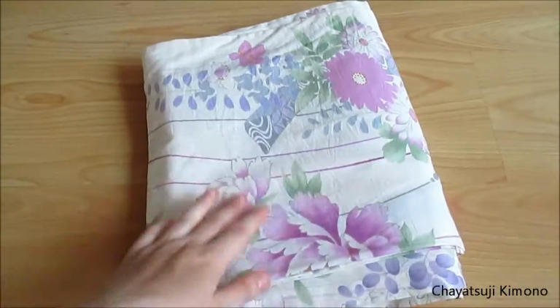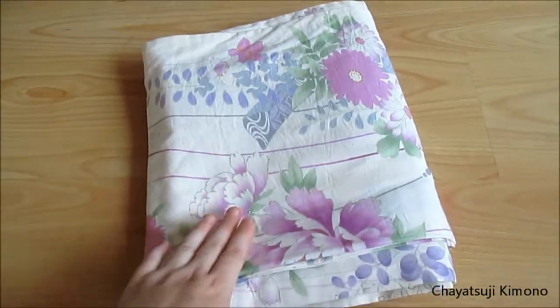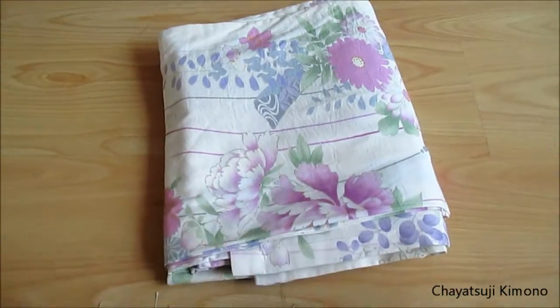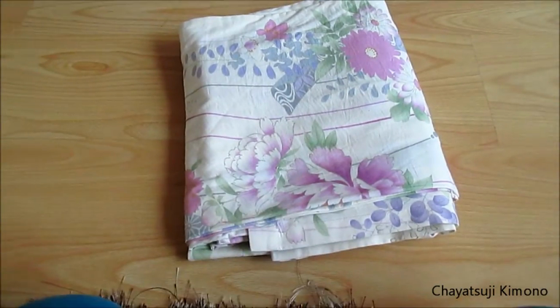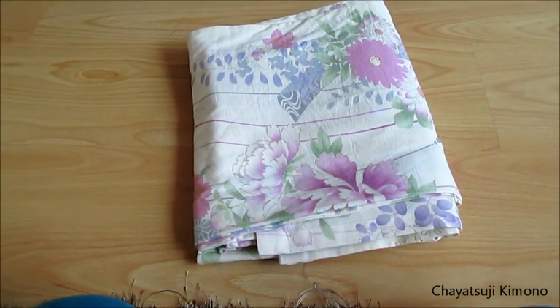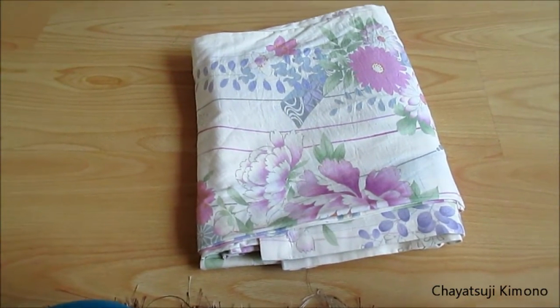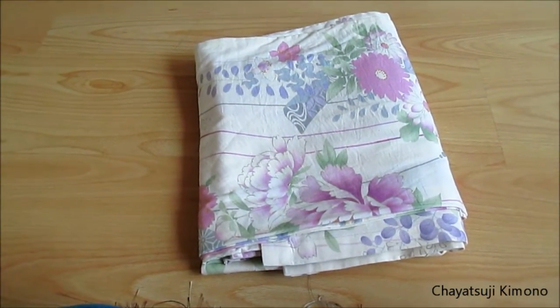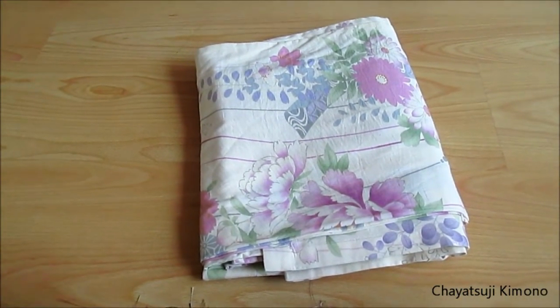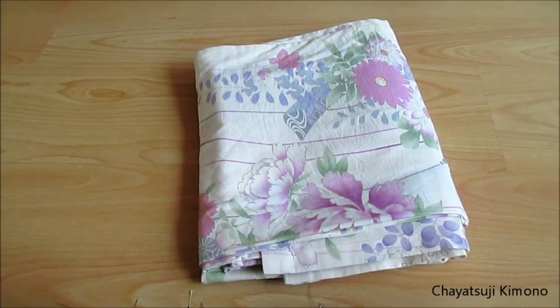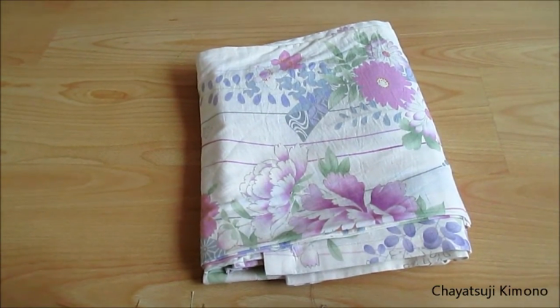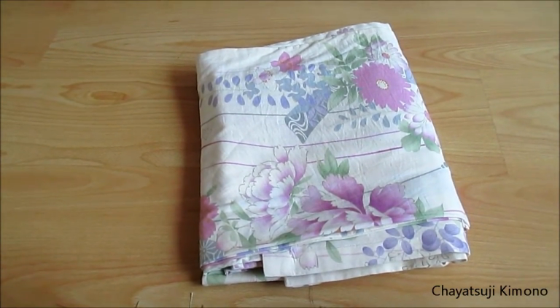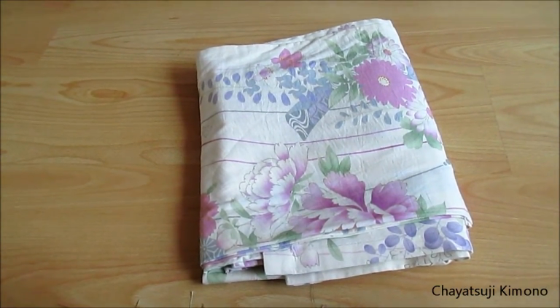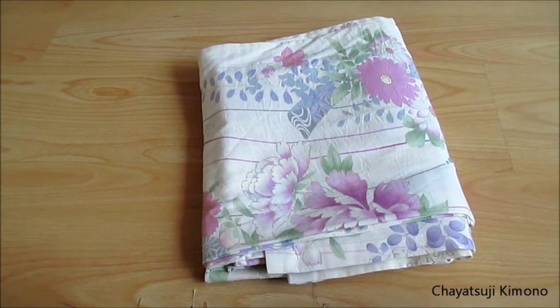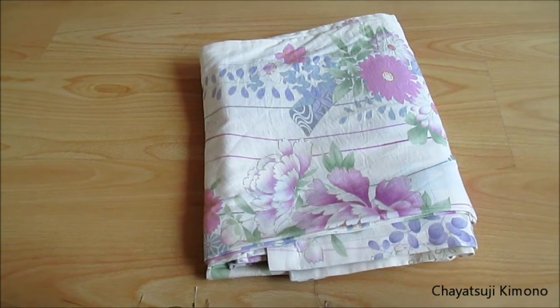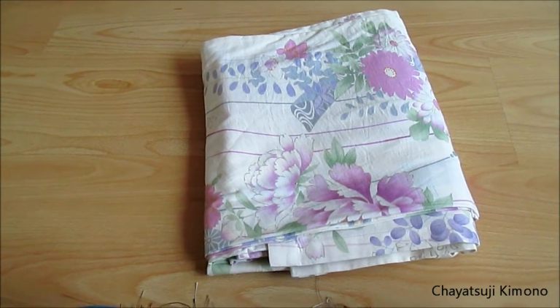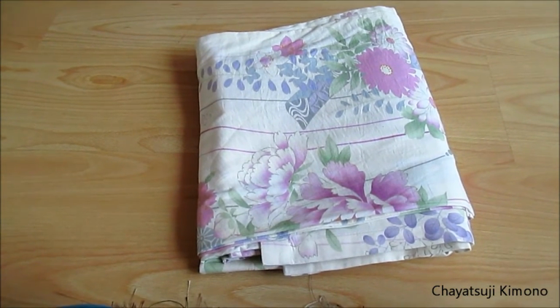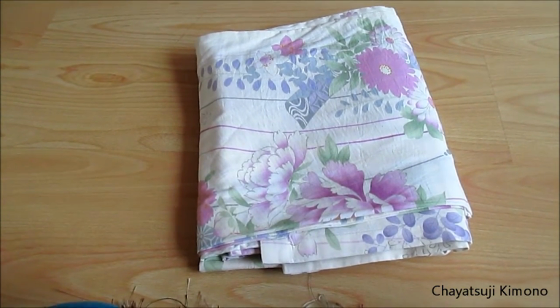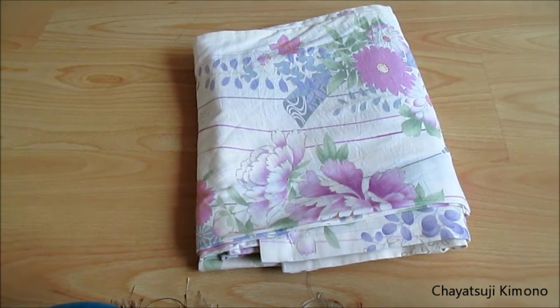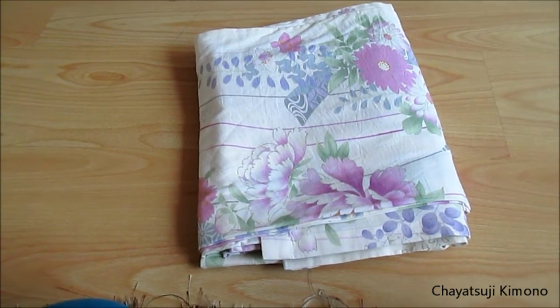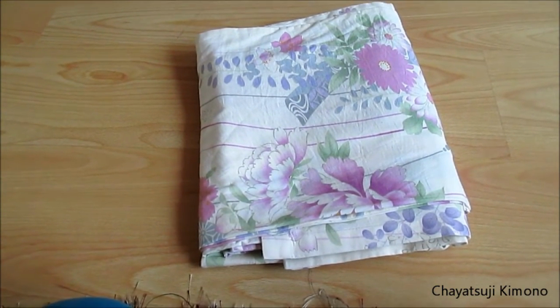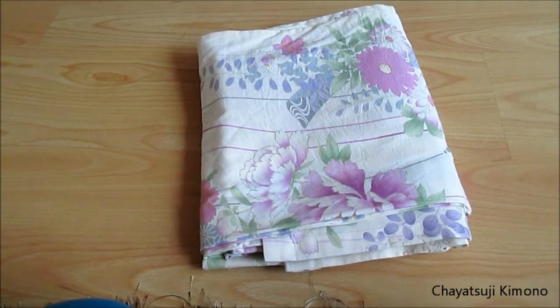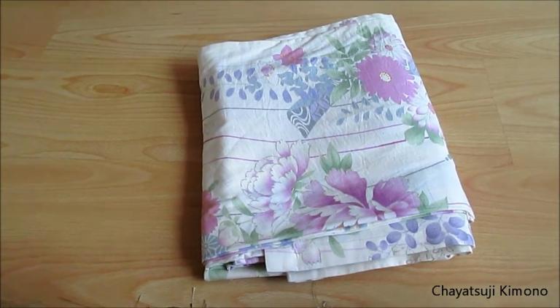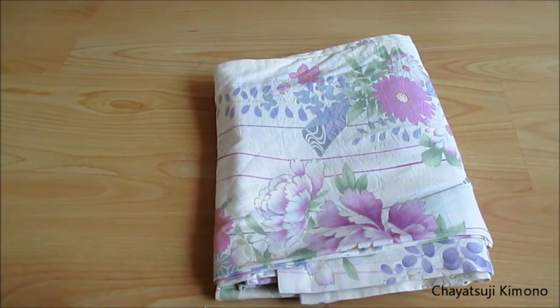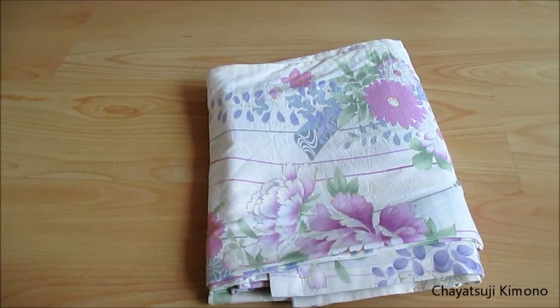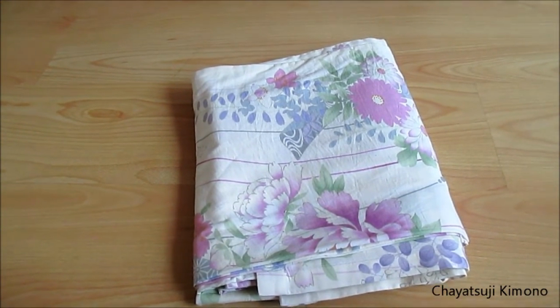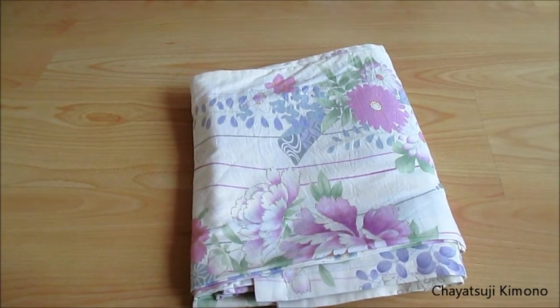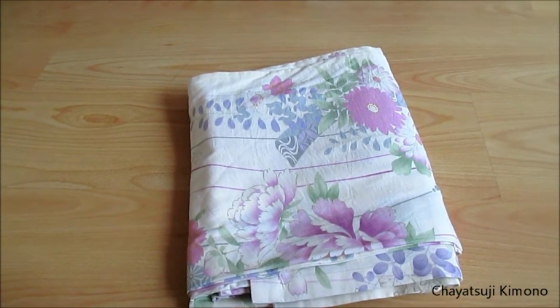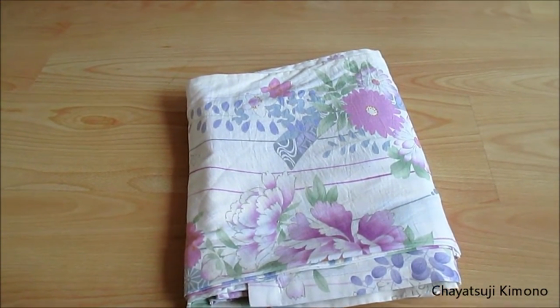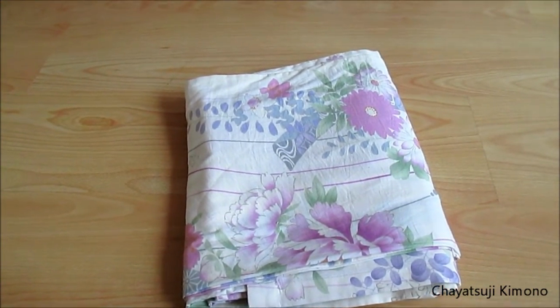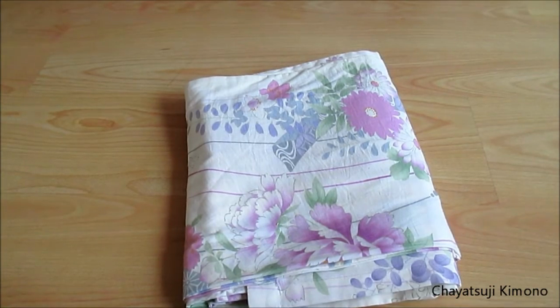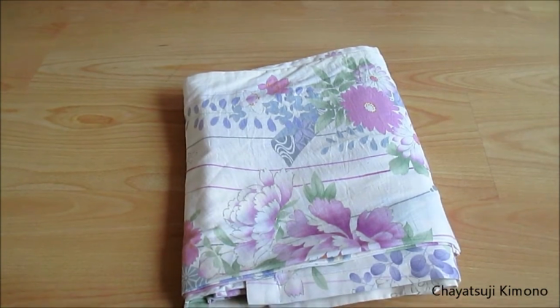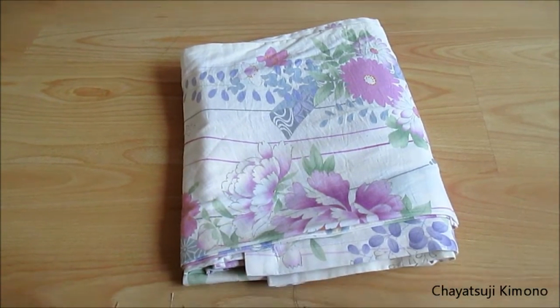So that's basically how you fold your yukata. That's all for today. I'll catch you guys later, and I'll see you next time. Bye bye.